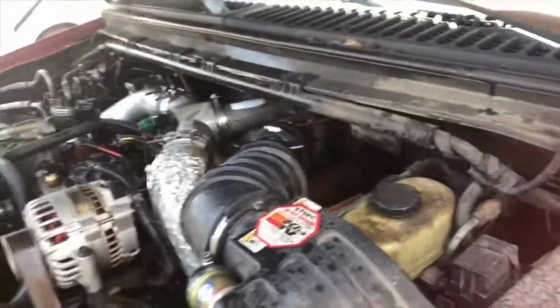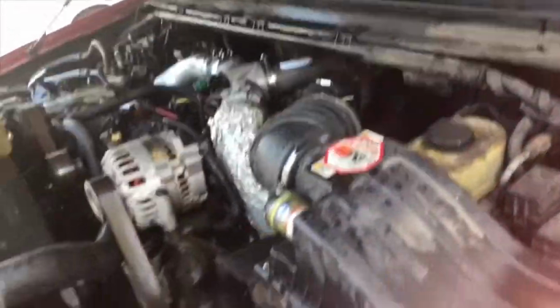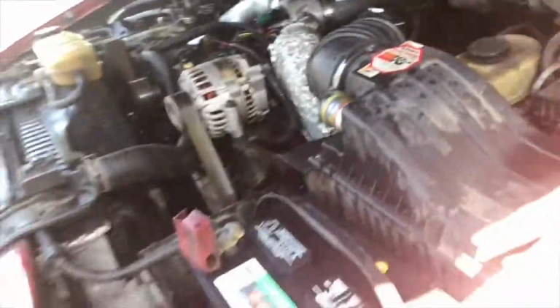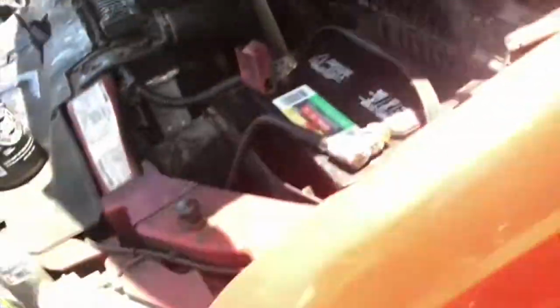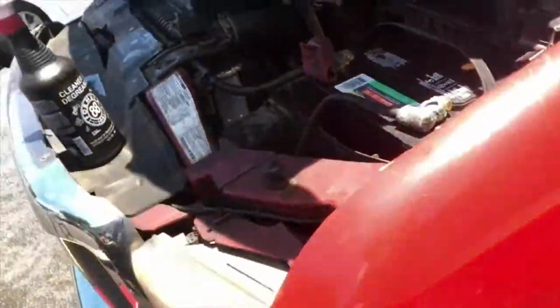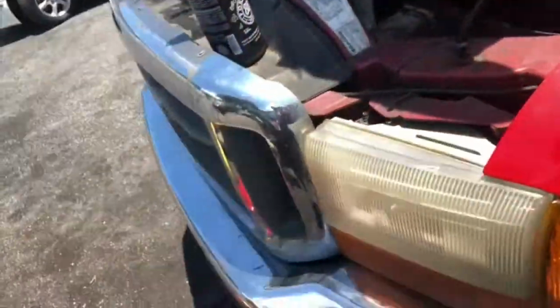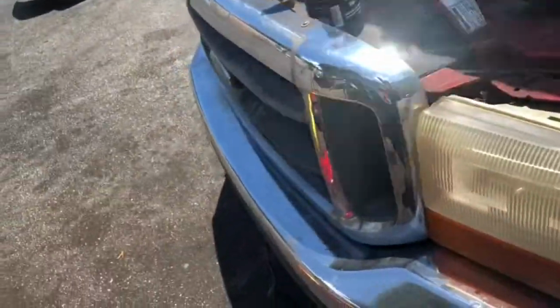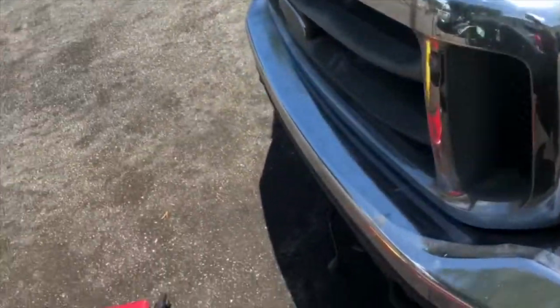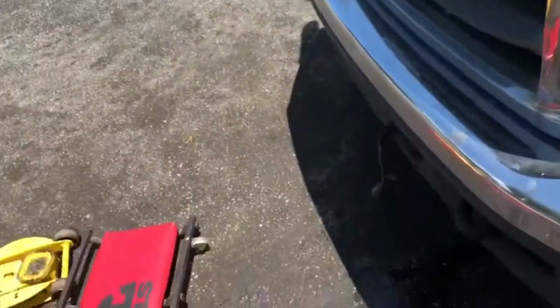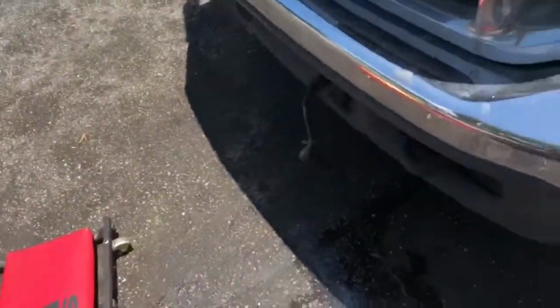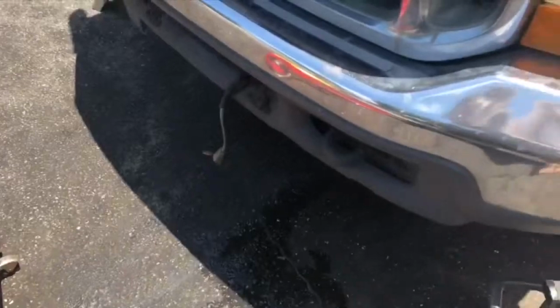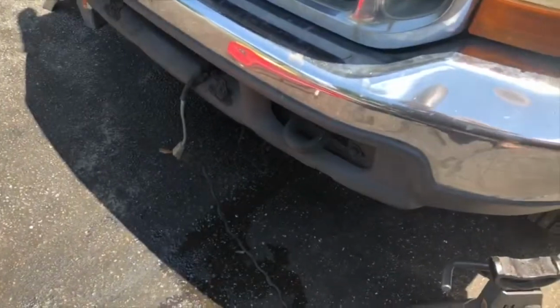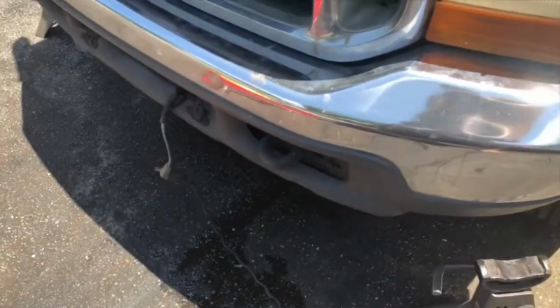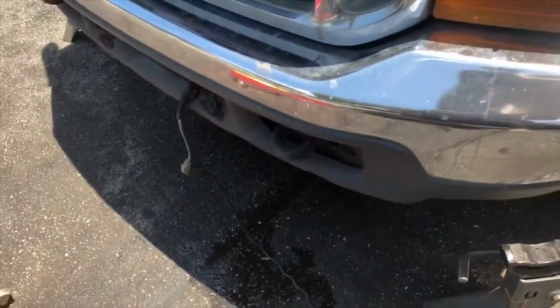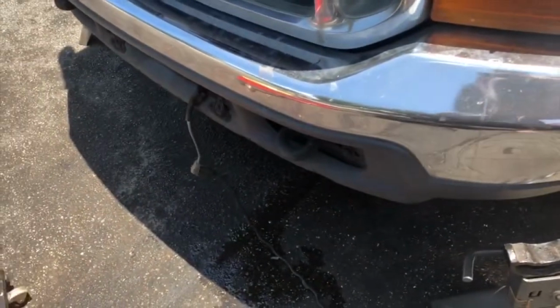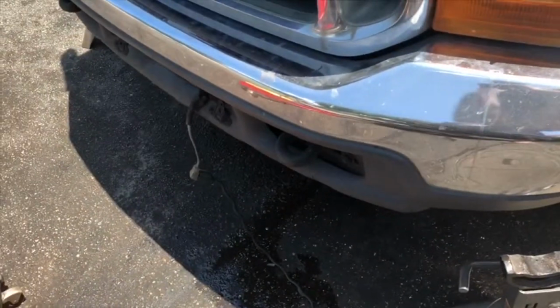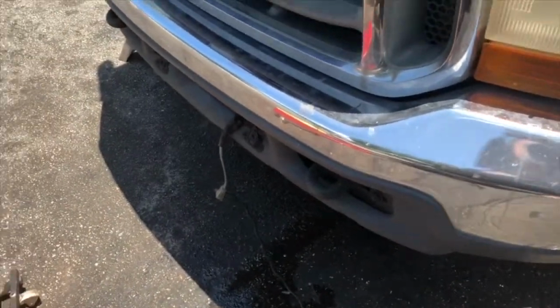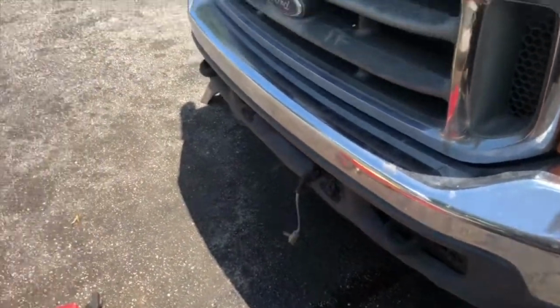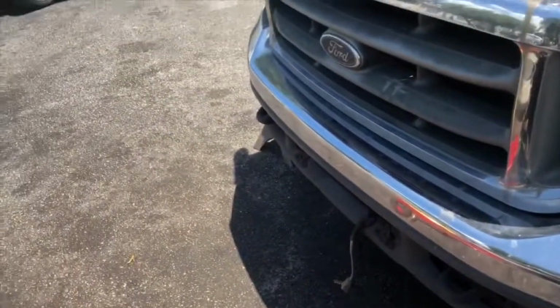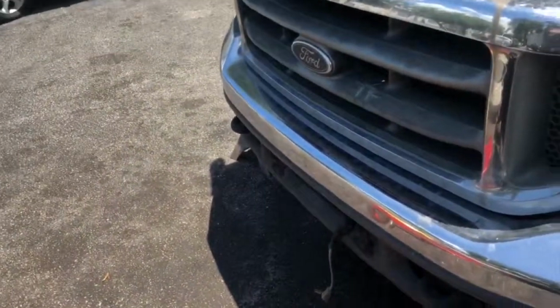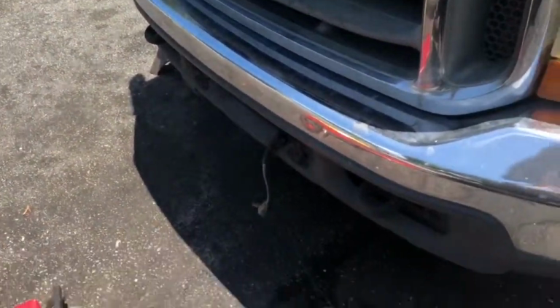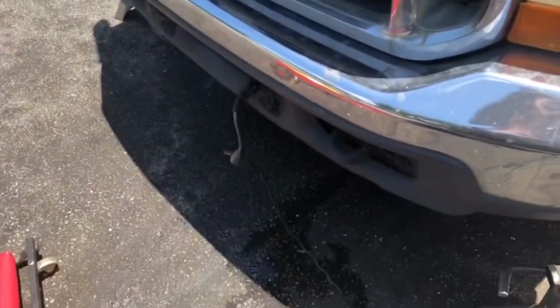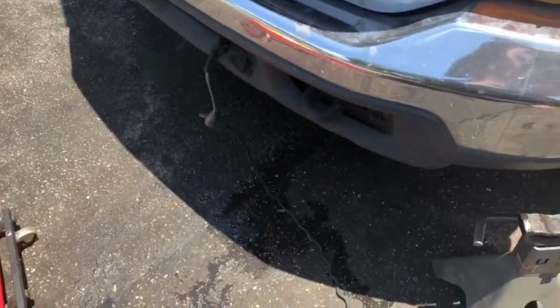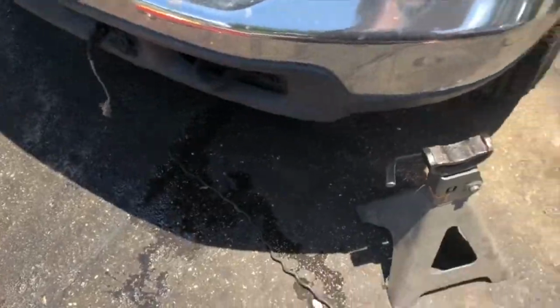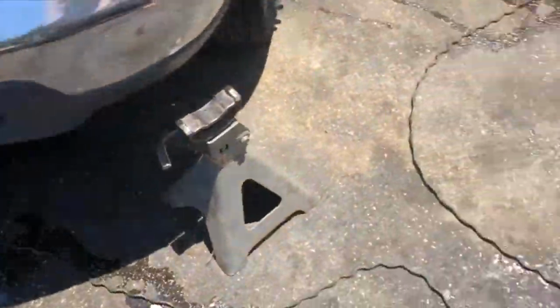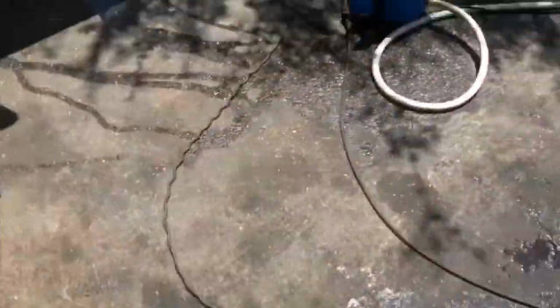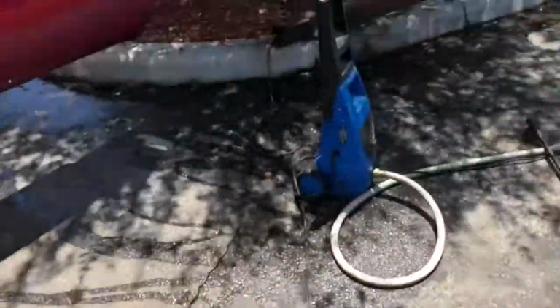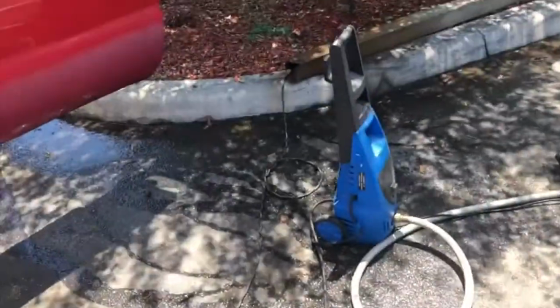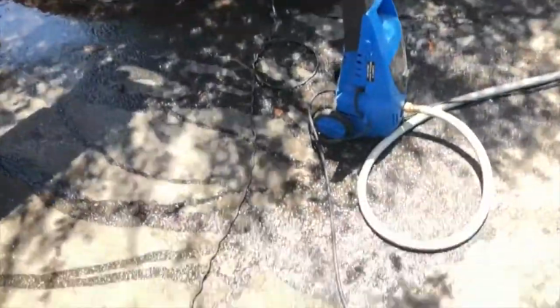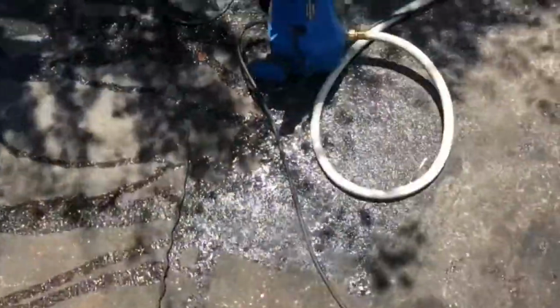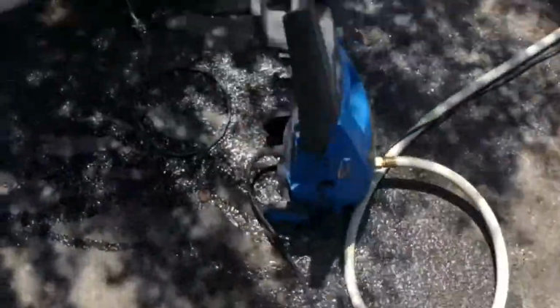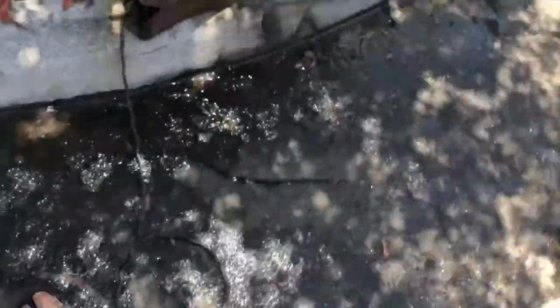What we're gonna do is start this thing up. Now this thing is like a stubborn girl — she does not like to just have the key stuck in and start. You've got to plug her in and warm her up, so I've had it plugged in for about 30 minutes.